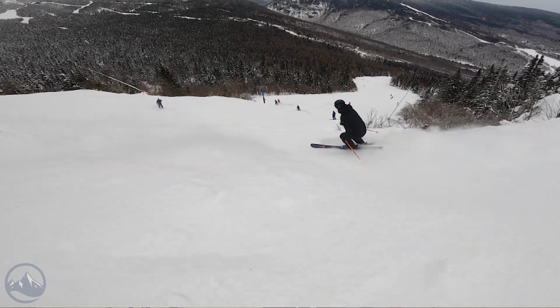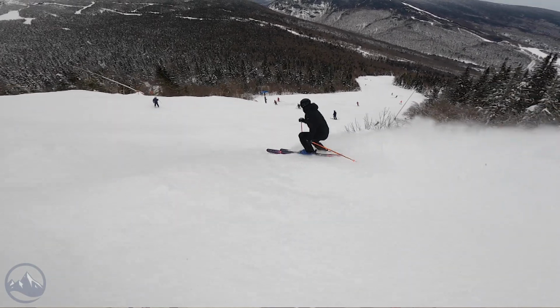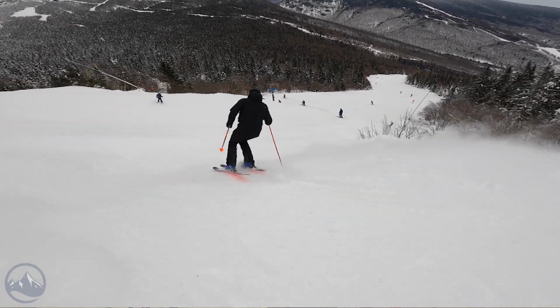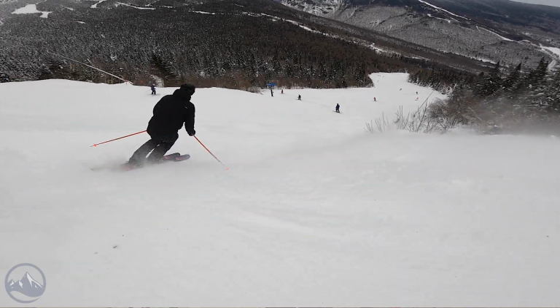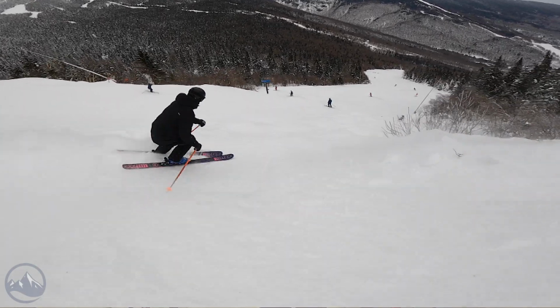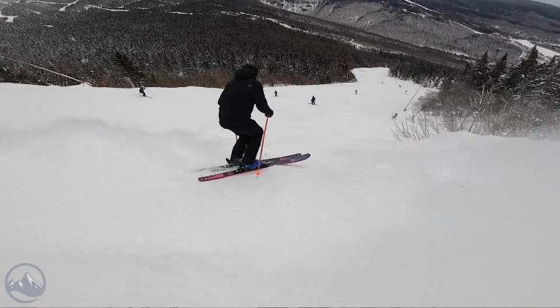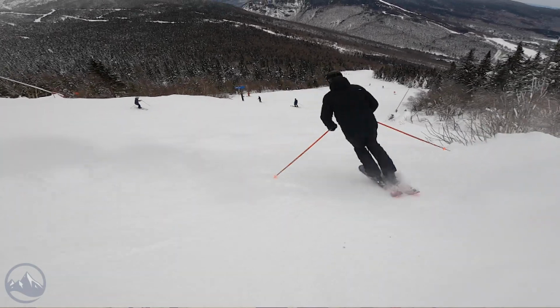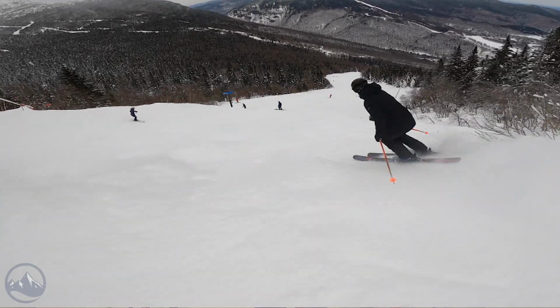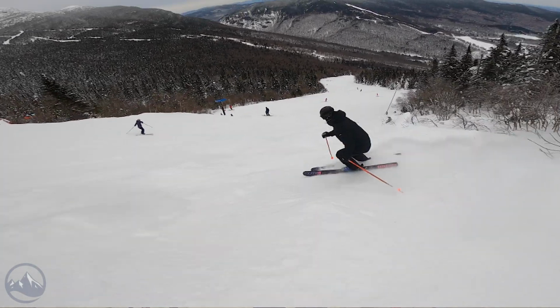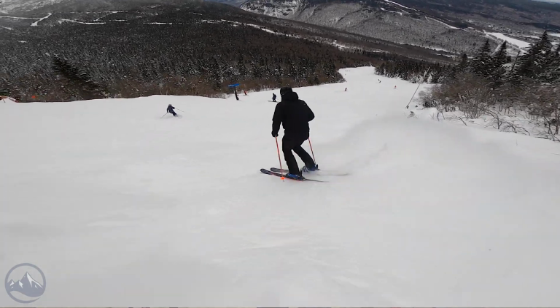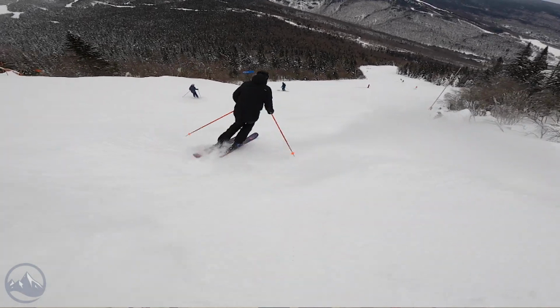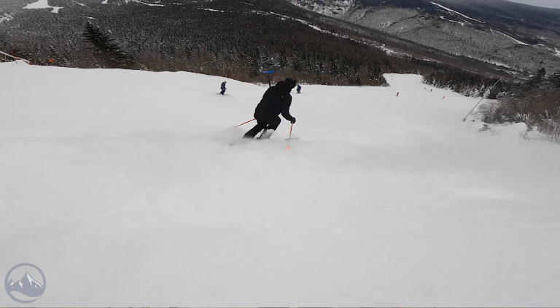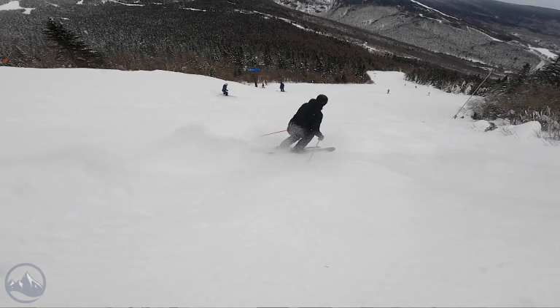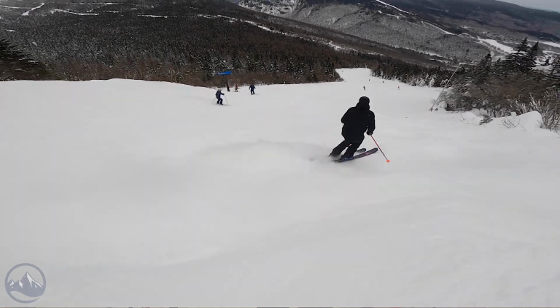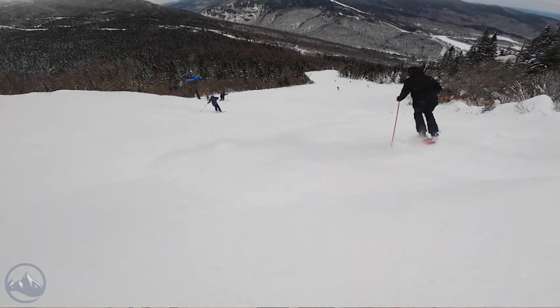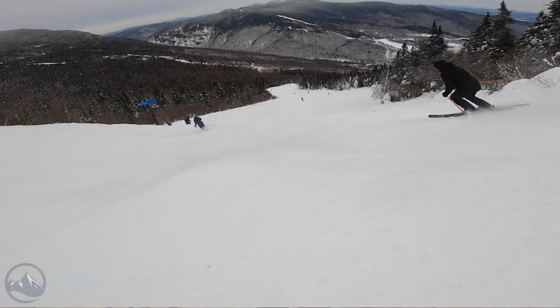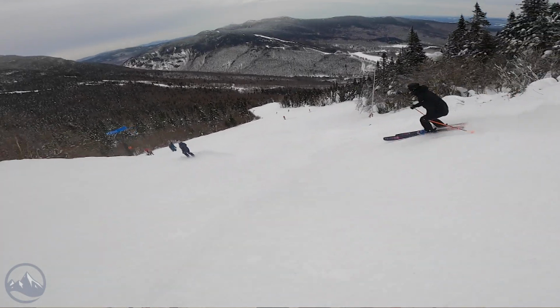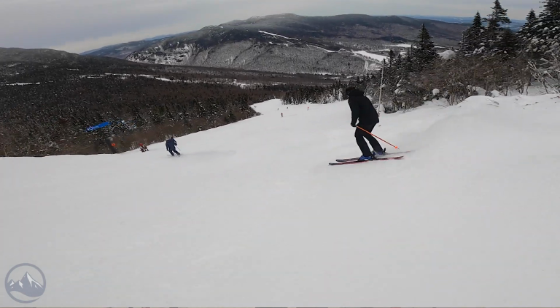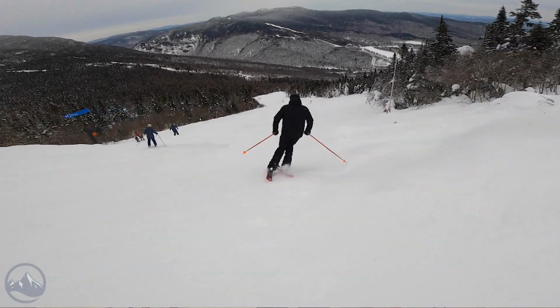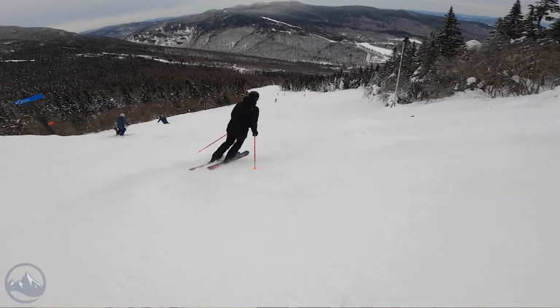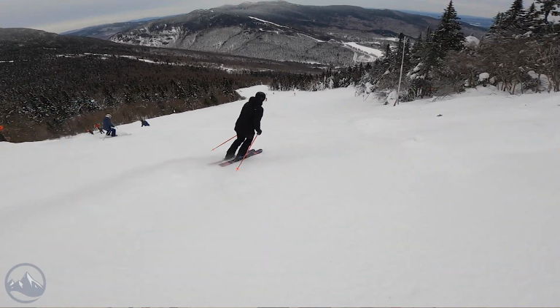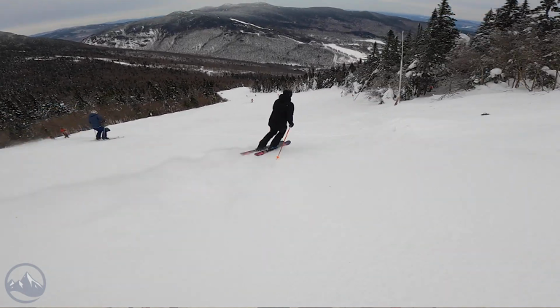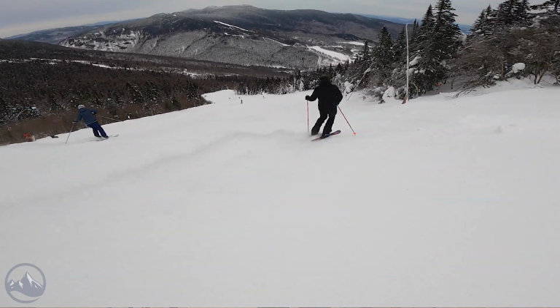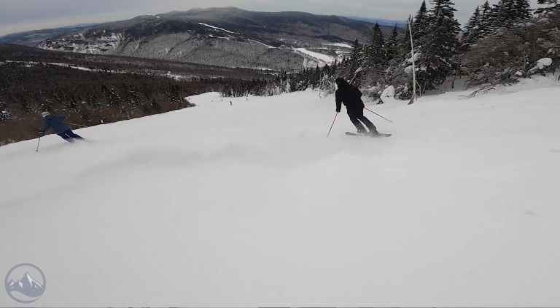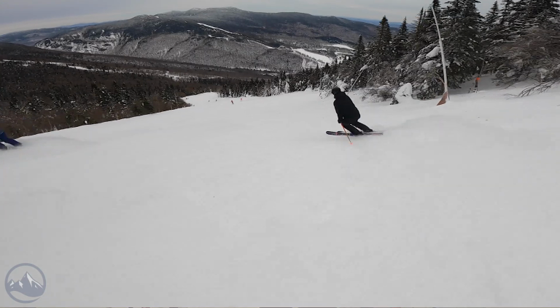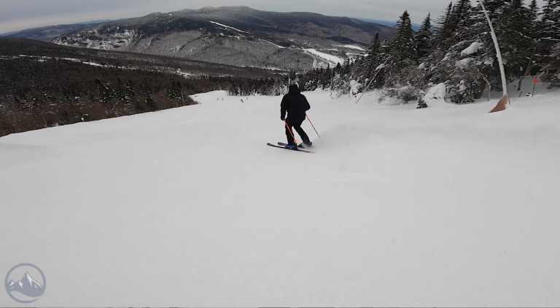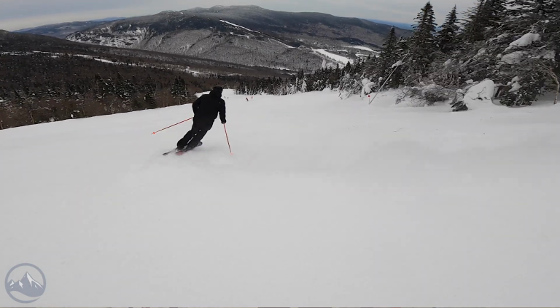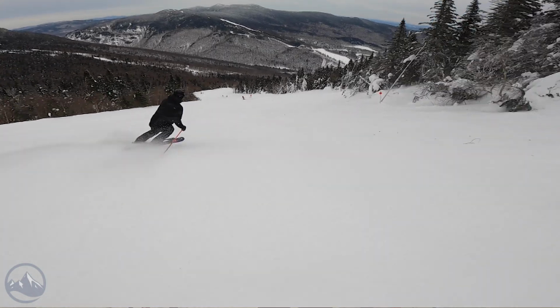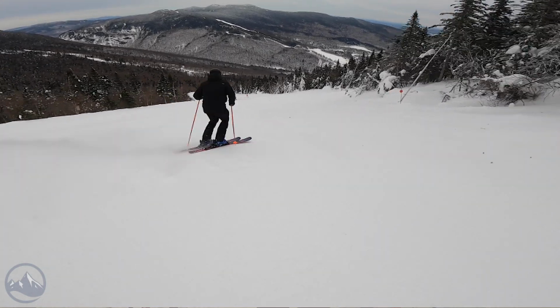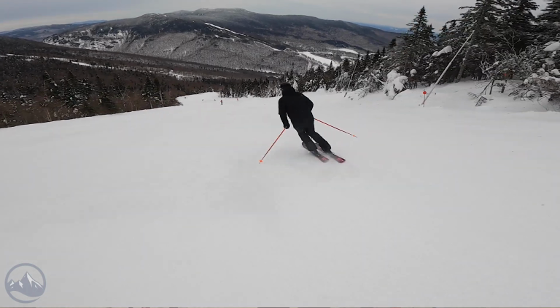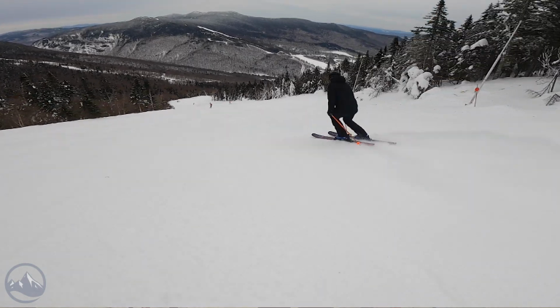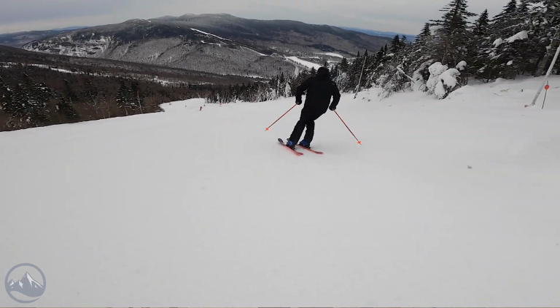This is the widest ski in the Sick Day collection. At 104 underfoot, it's kind of becoming more of an almost freeride ski, kind of blurring the line between all-mountain and freeride.